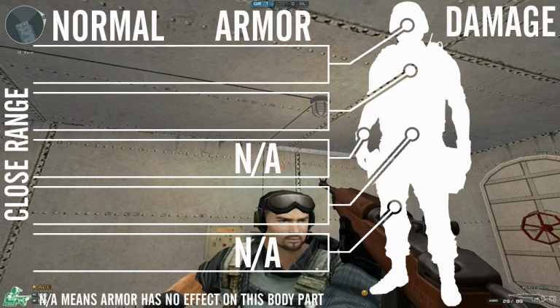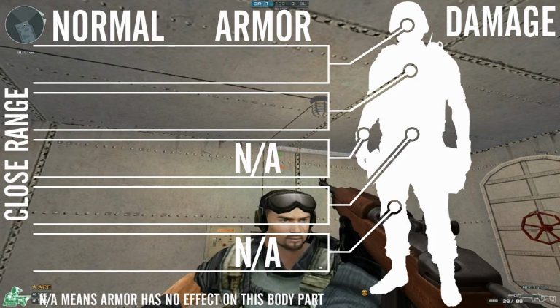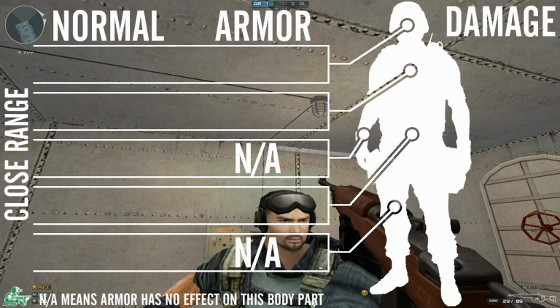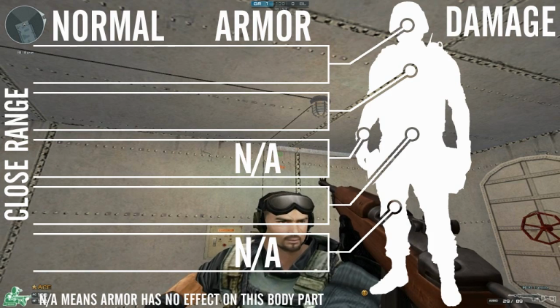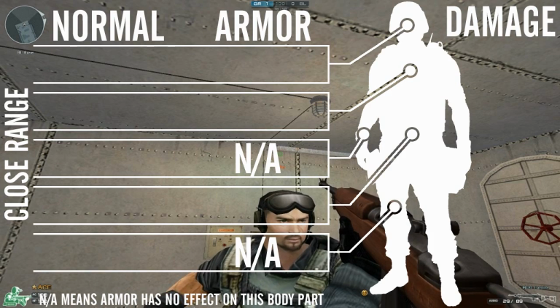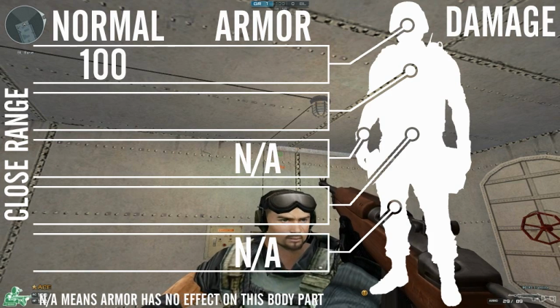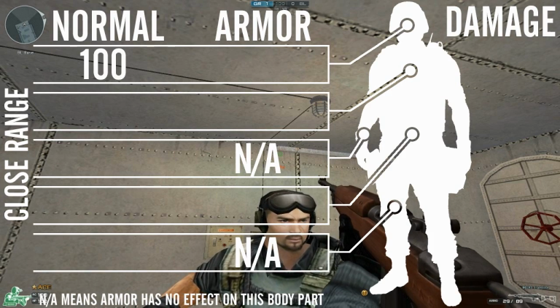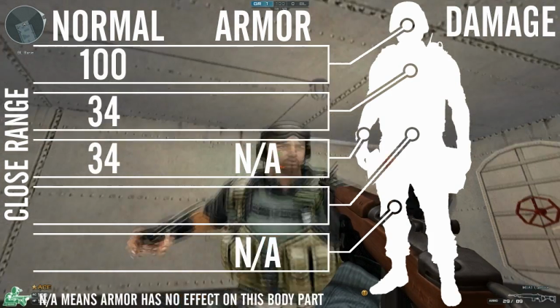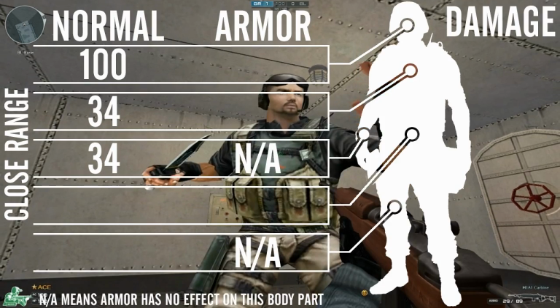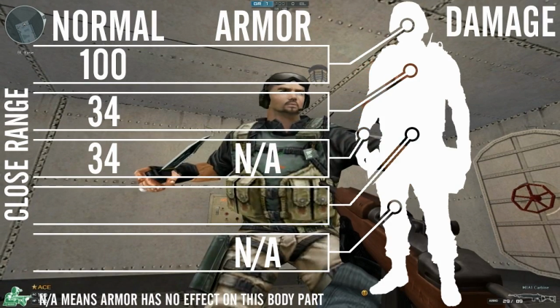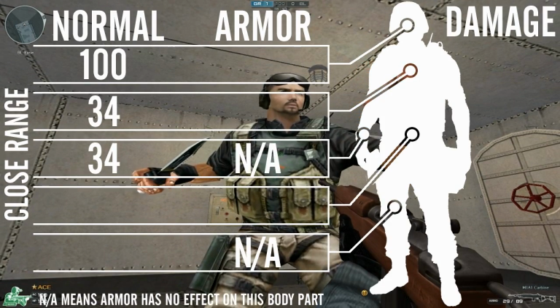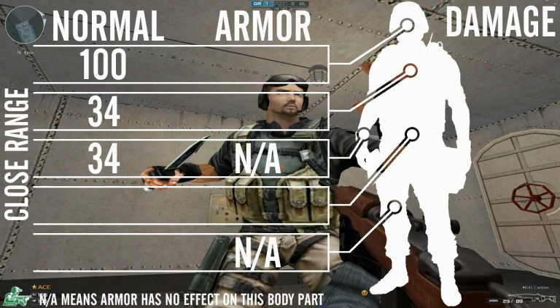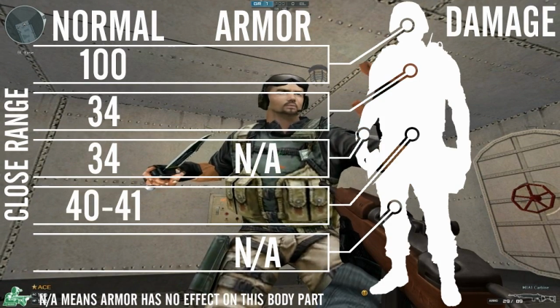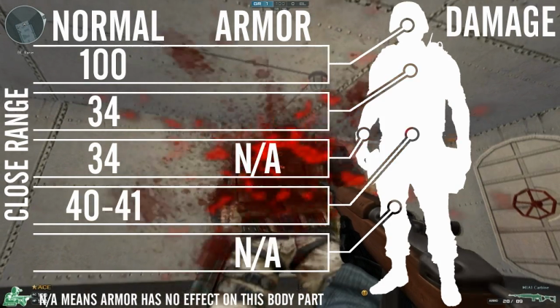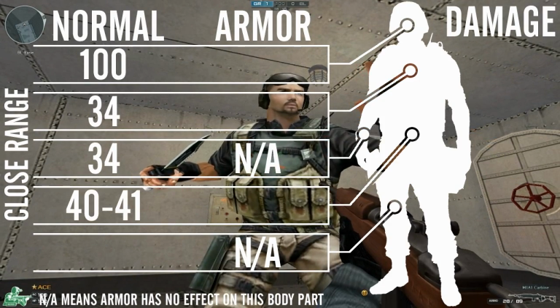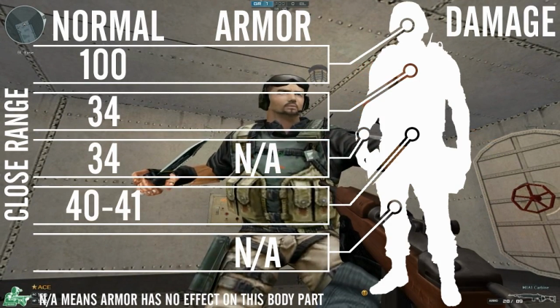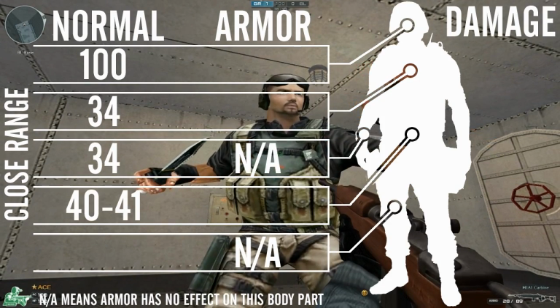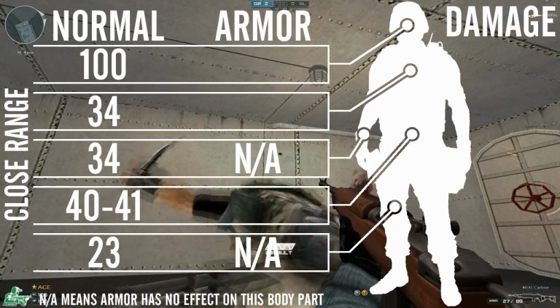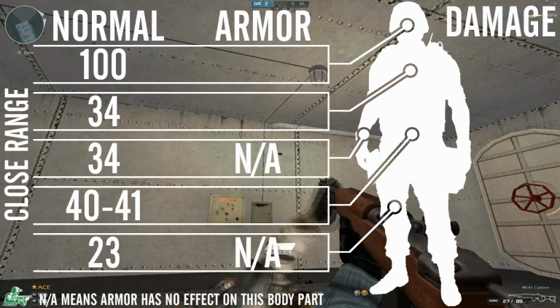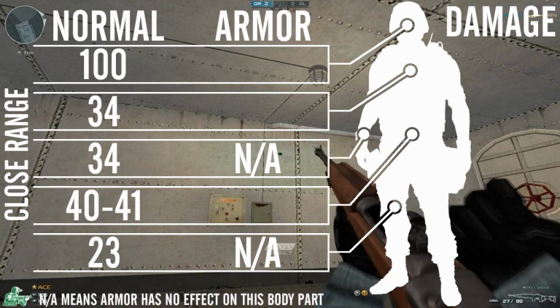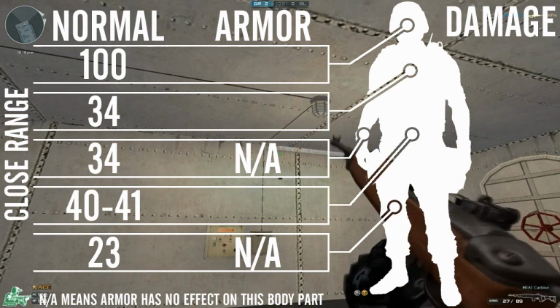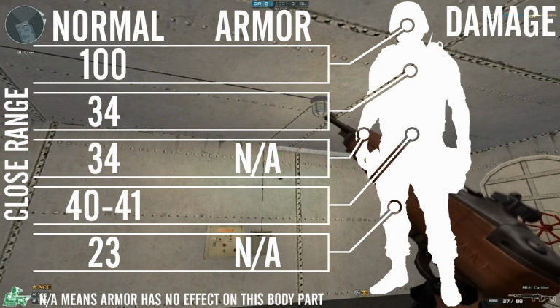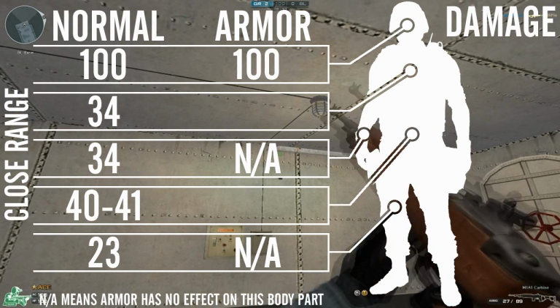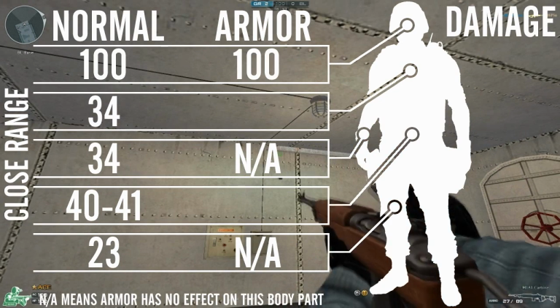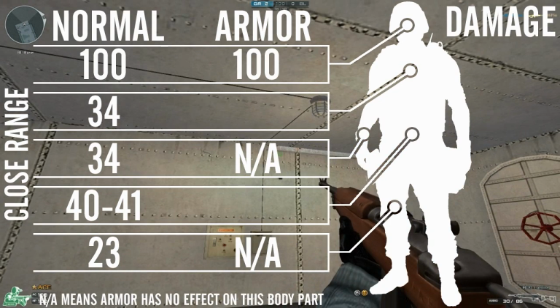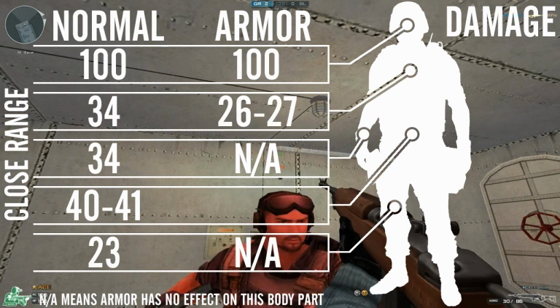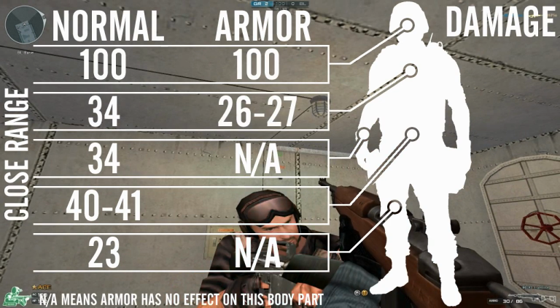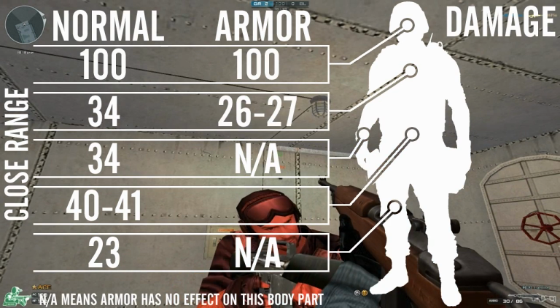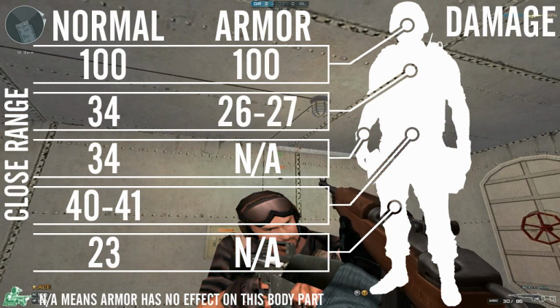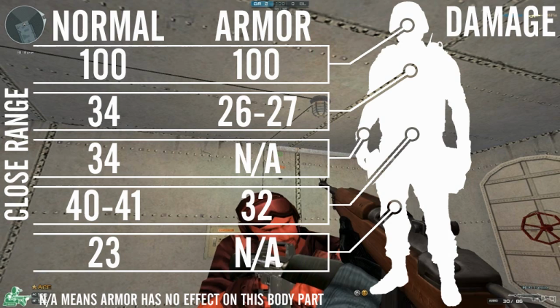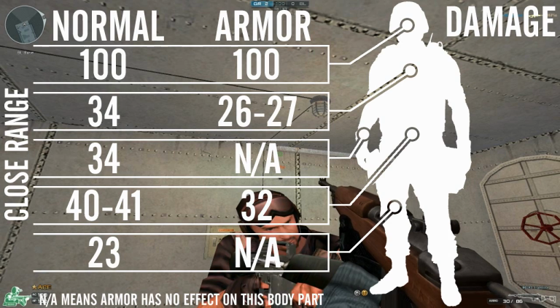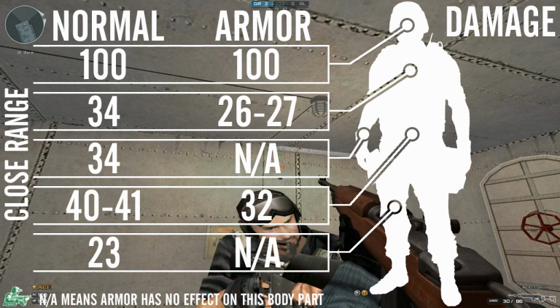So then the damages. At close range you're going to do 100 to the head, 34 to the chest and arms, between 40 to 41 to the body, and 23 to the legs. With armour you'll still do 100 to the head, 26 to 27 to the chest, and 32 to the body.